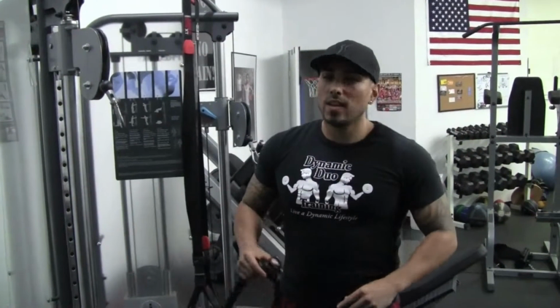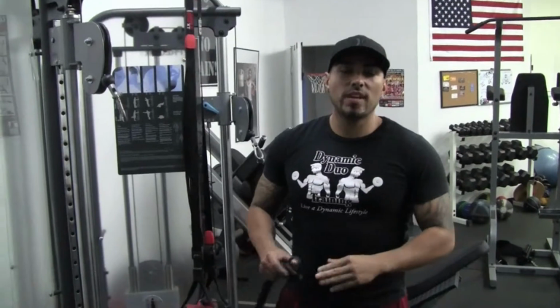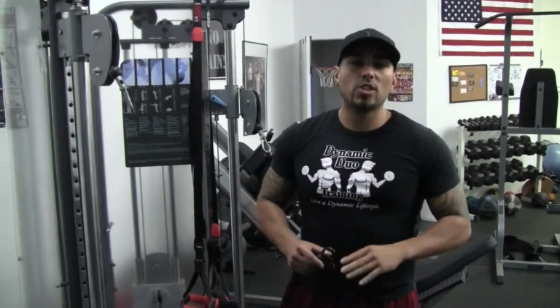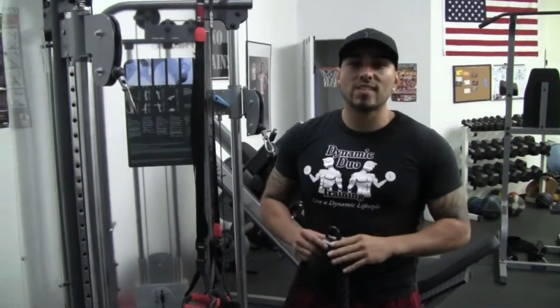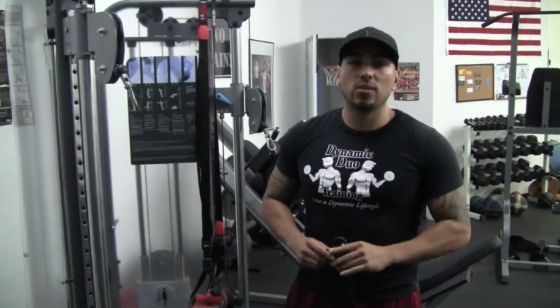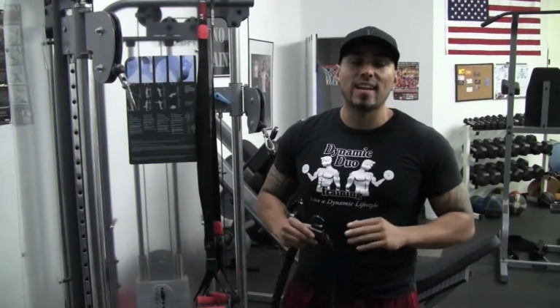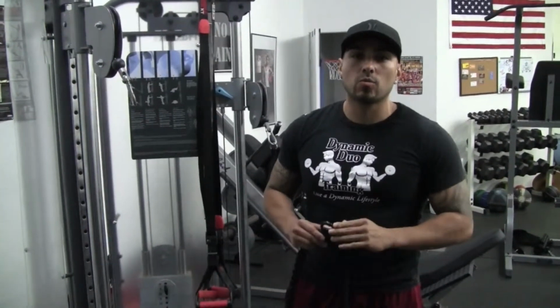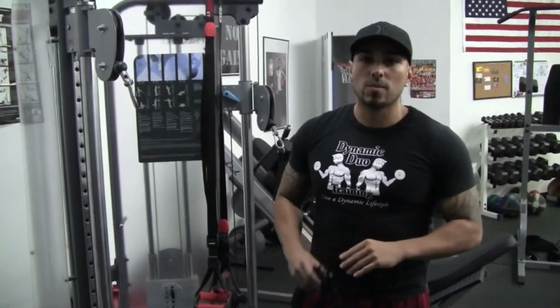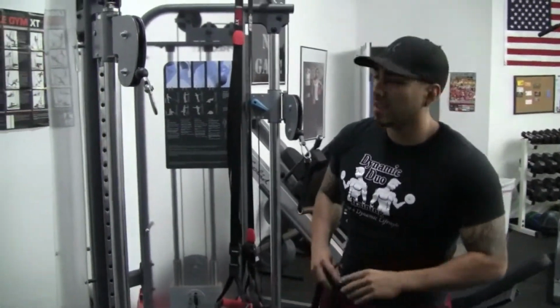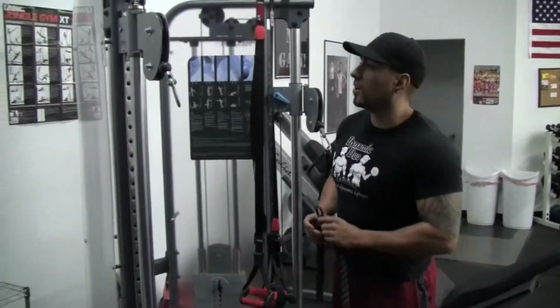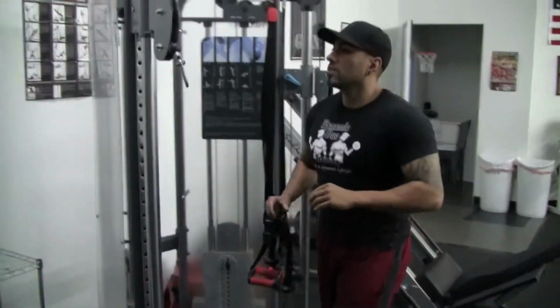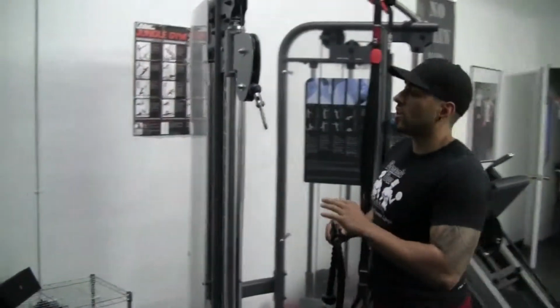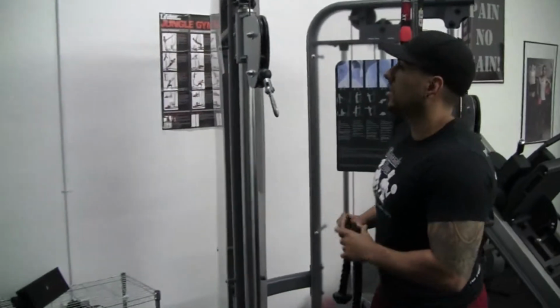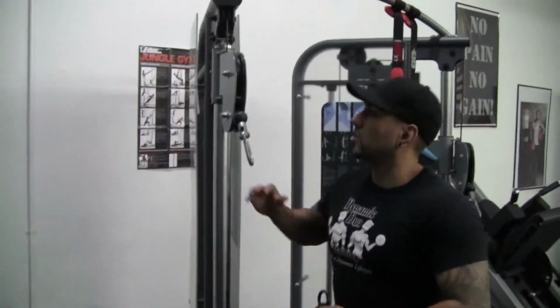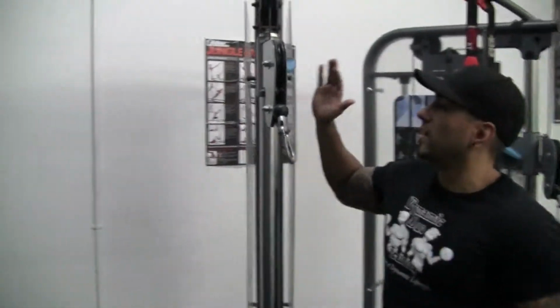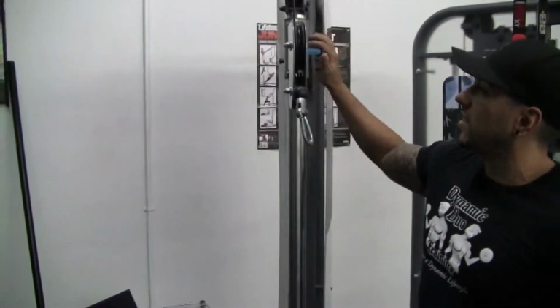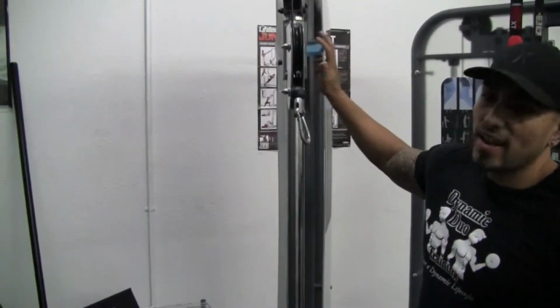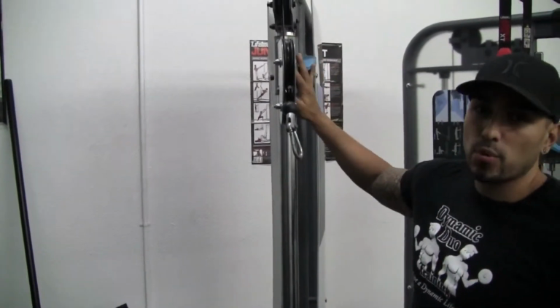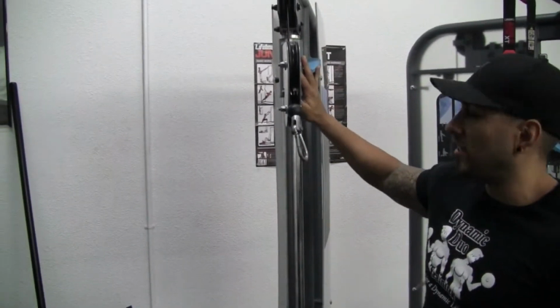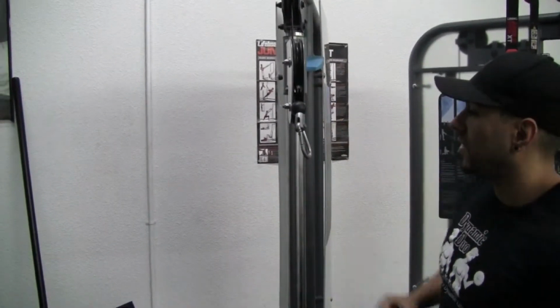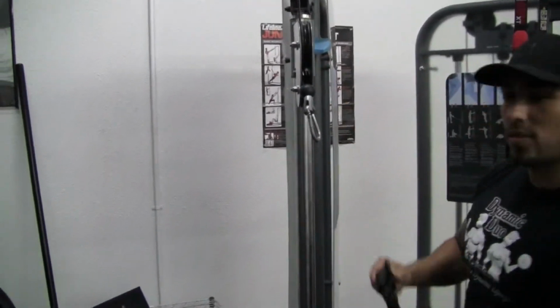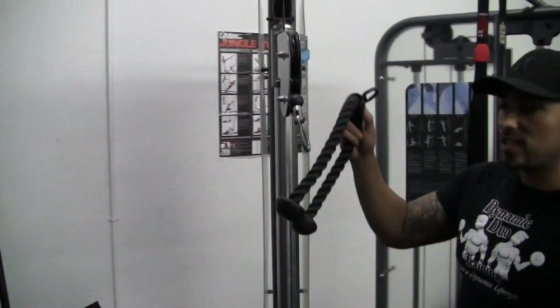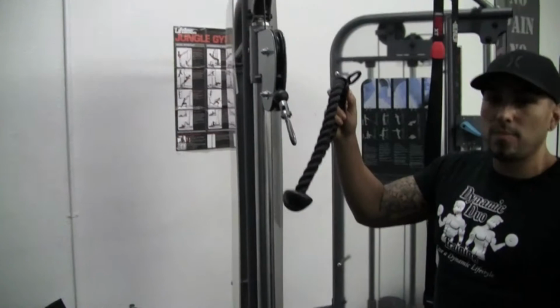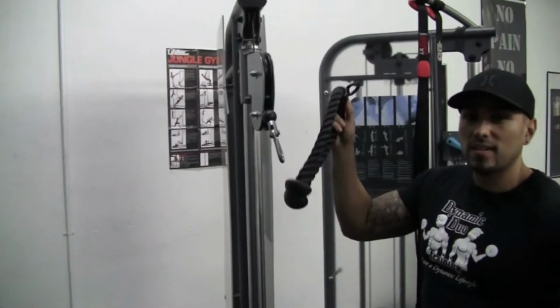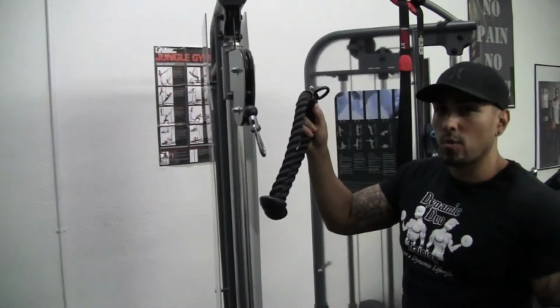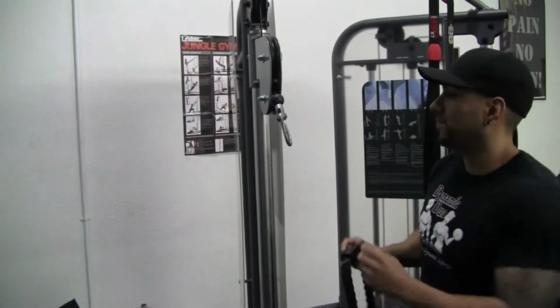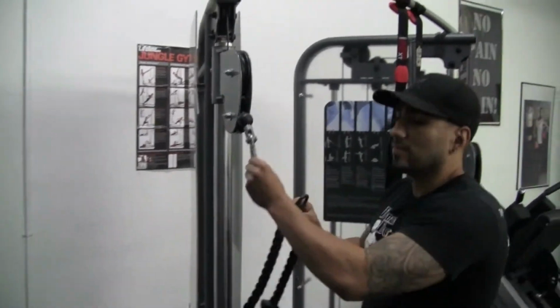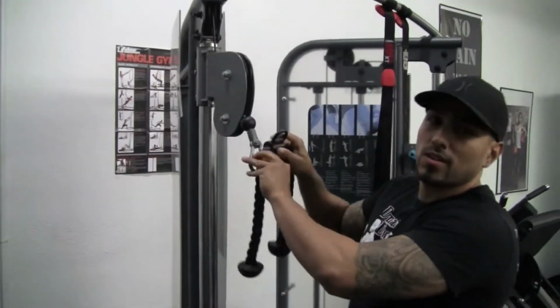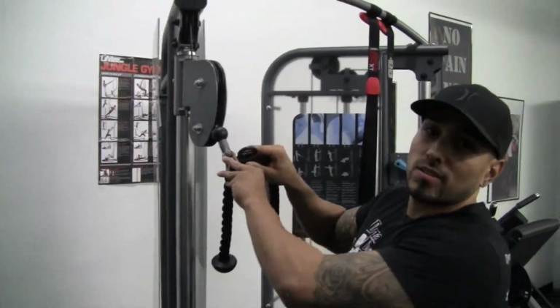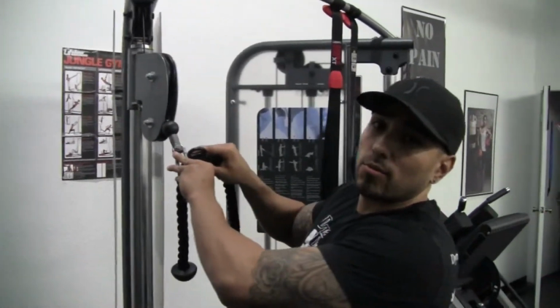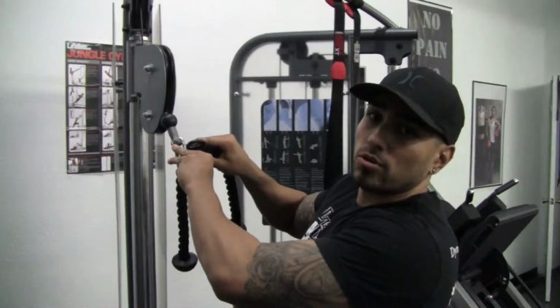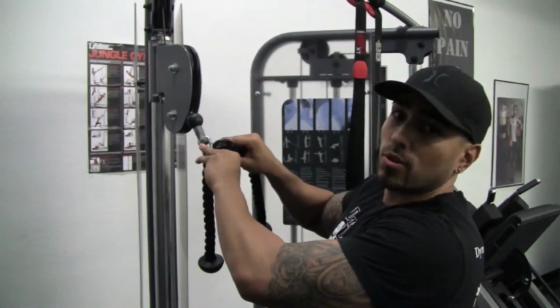In this video, I'm going to be showing you guys how to do the dynamic rows. So for starters, you want to start with a nice high cable pulley machine. Your attachment is going to be a rope. They're called dynamic rows, not ropes.